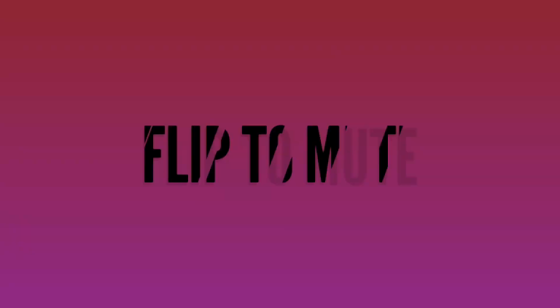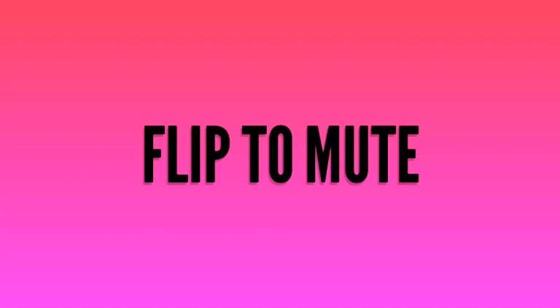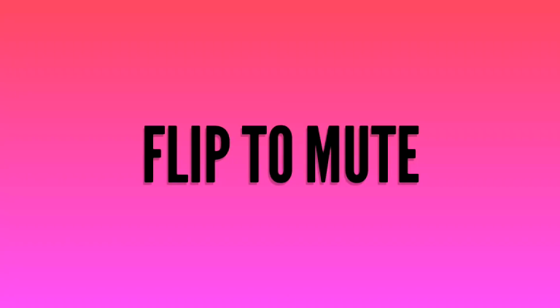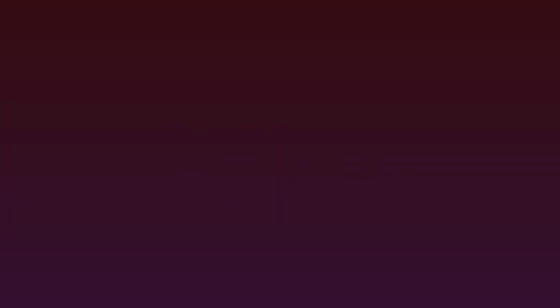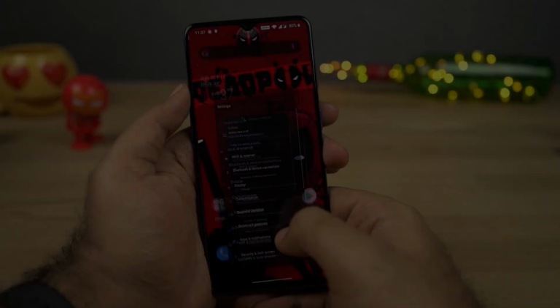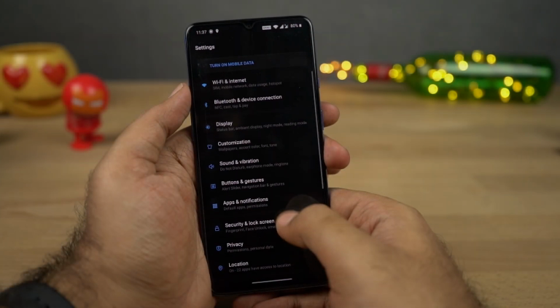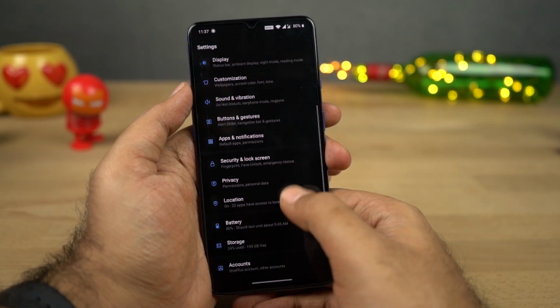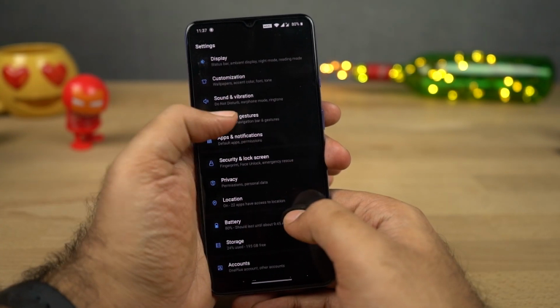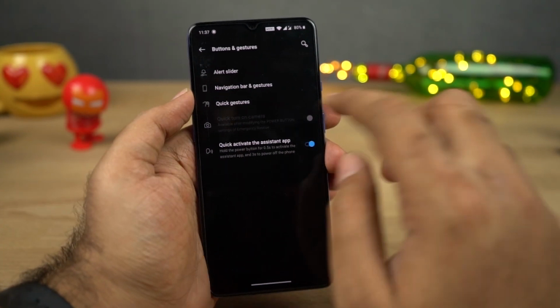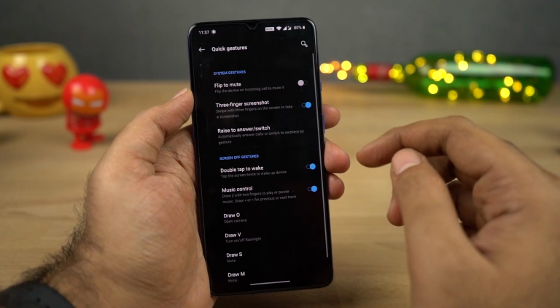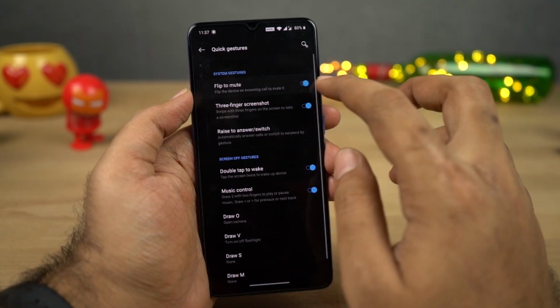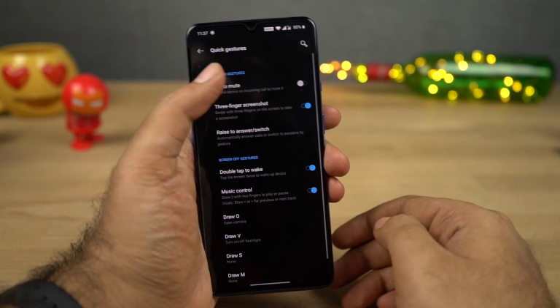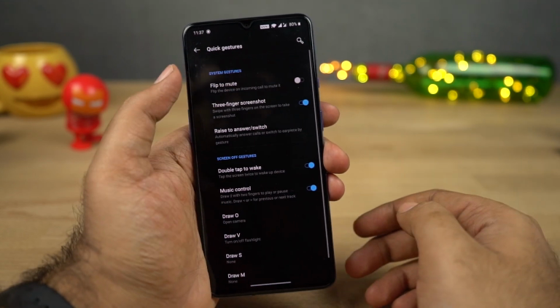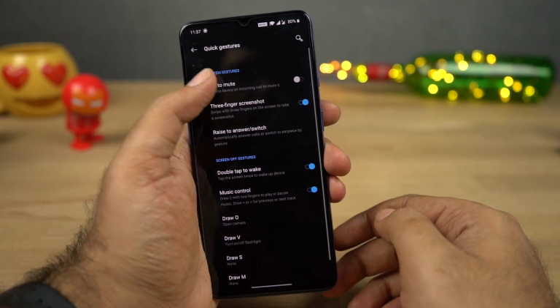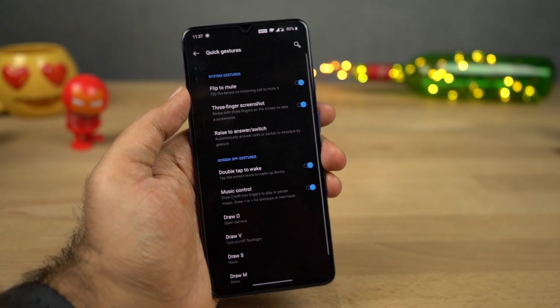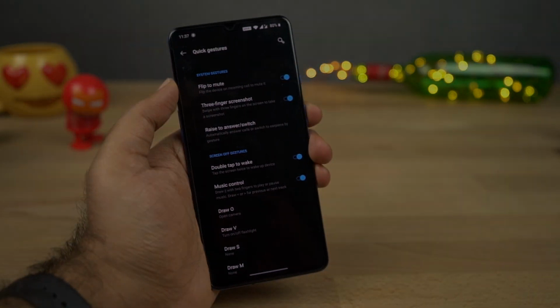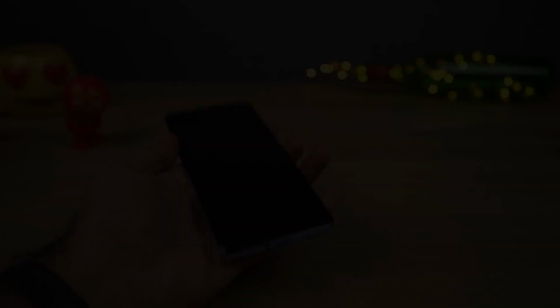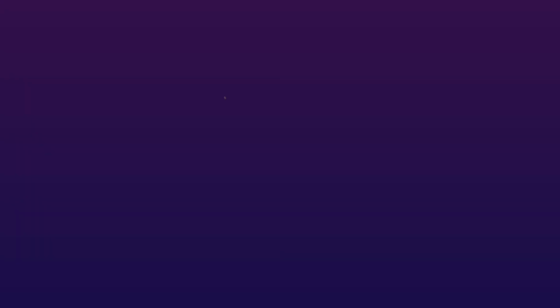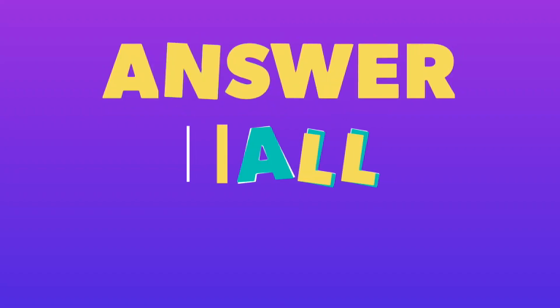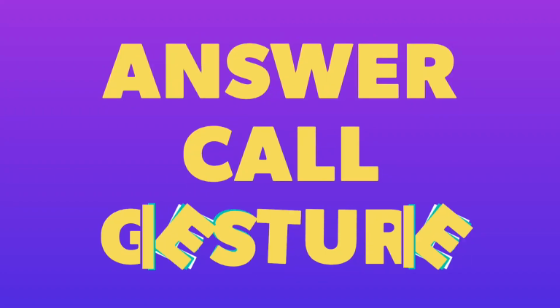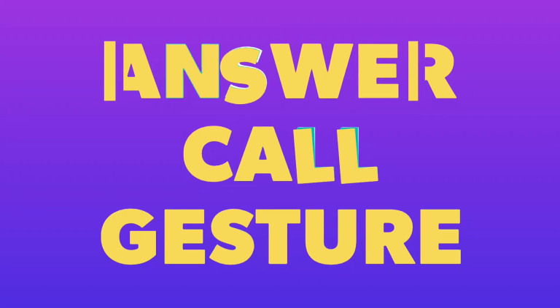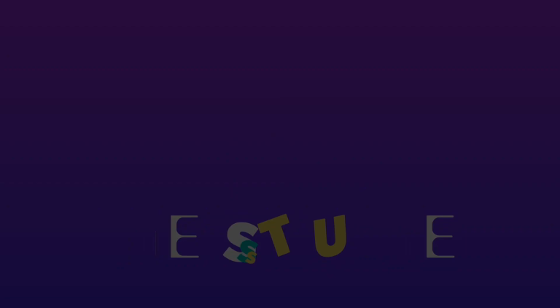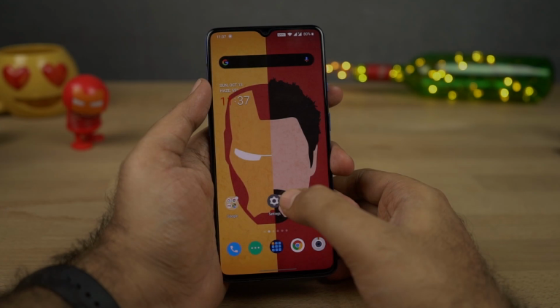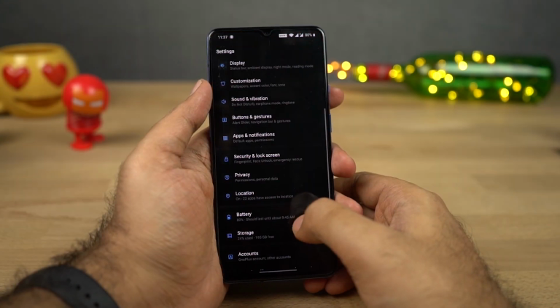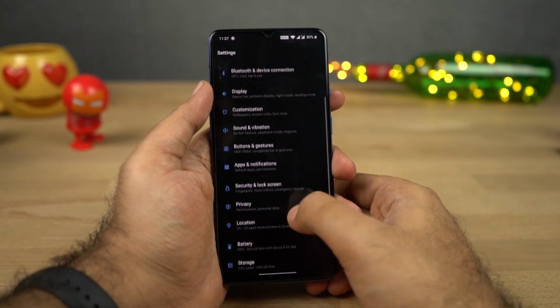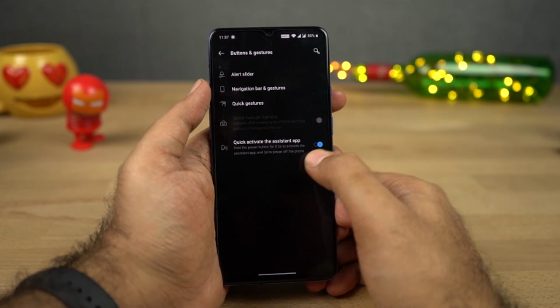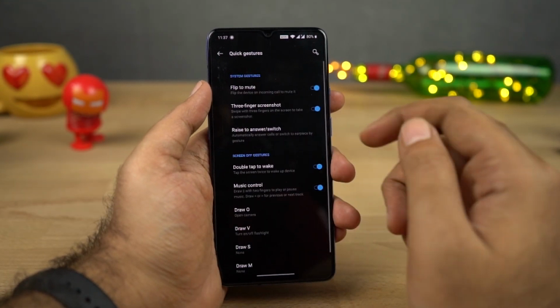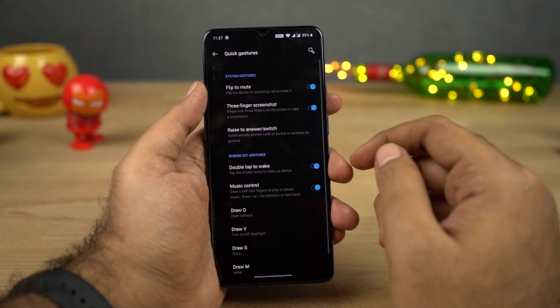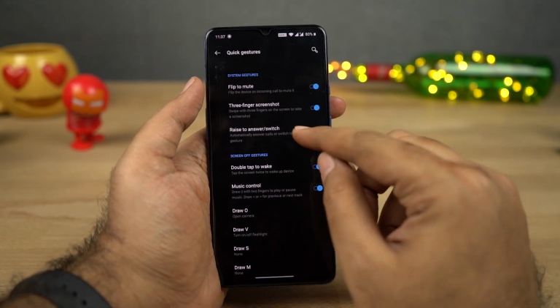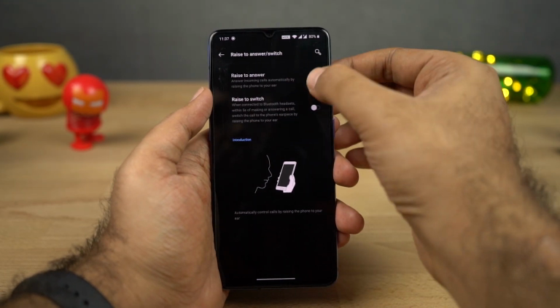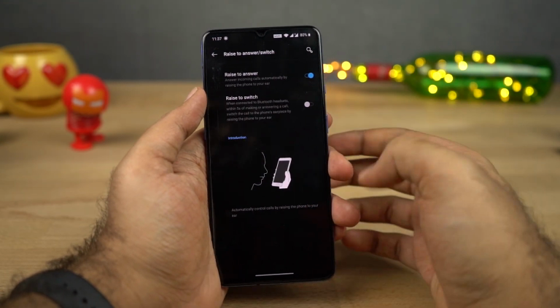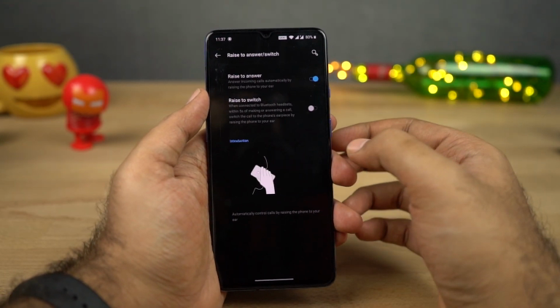Next we have Flip to Mute. Once you enable this feature, you can just flip your phone to mute an incoming call. Next we have Answer Call by Gesture — once you enable this feature, you can answer a call just by placing the phone near your ear.